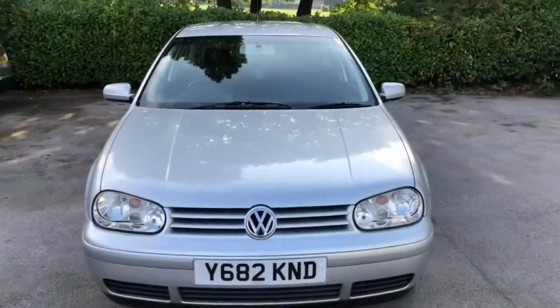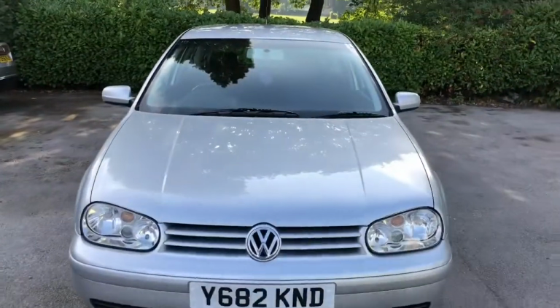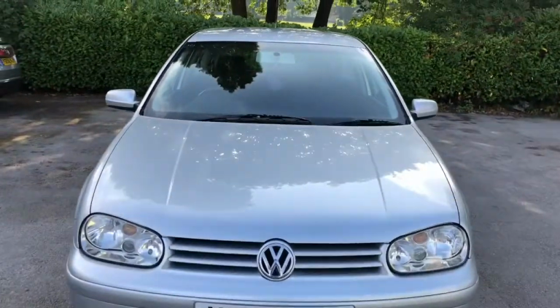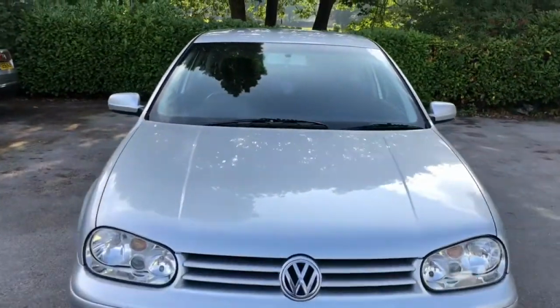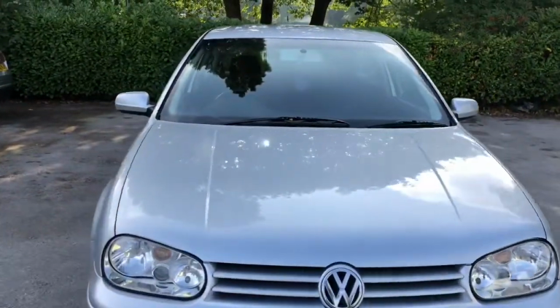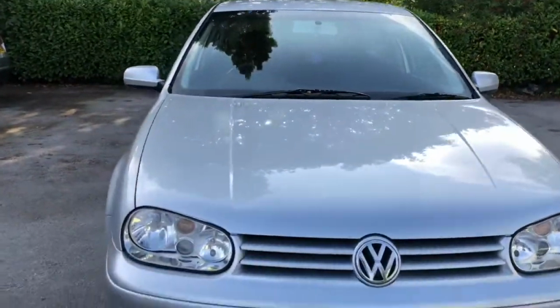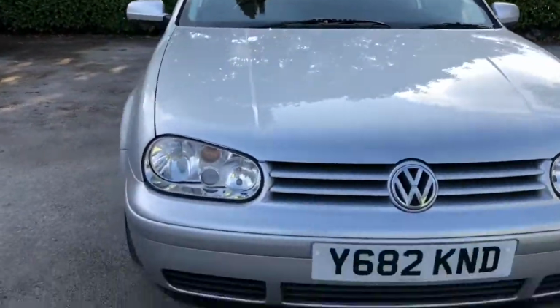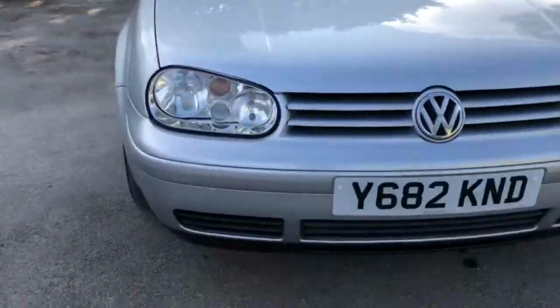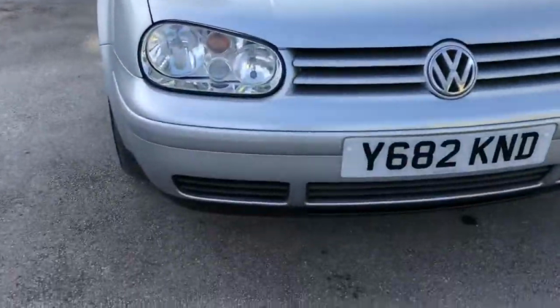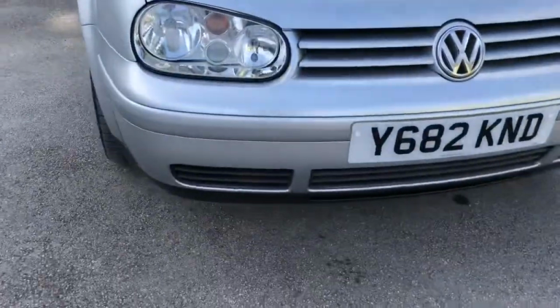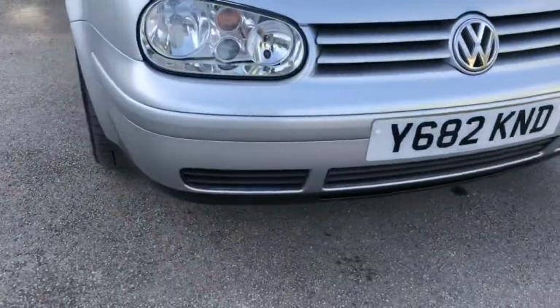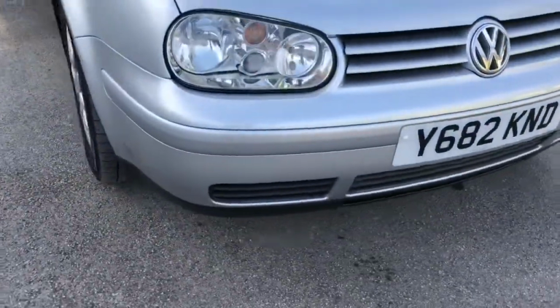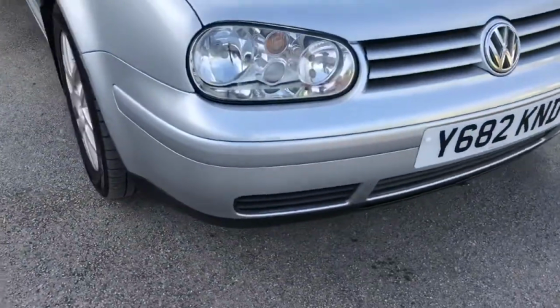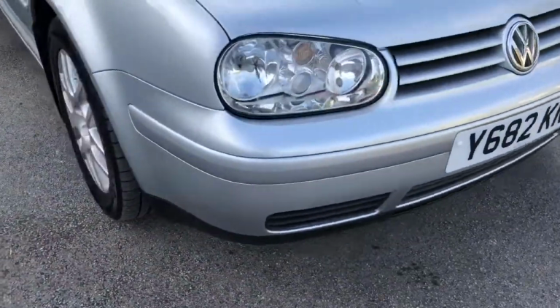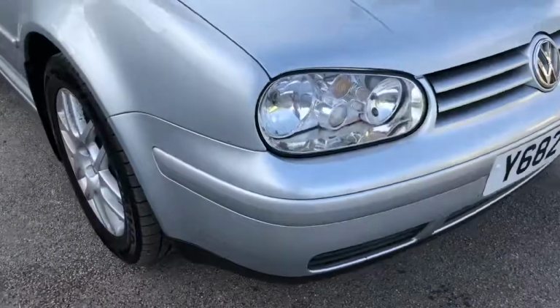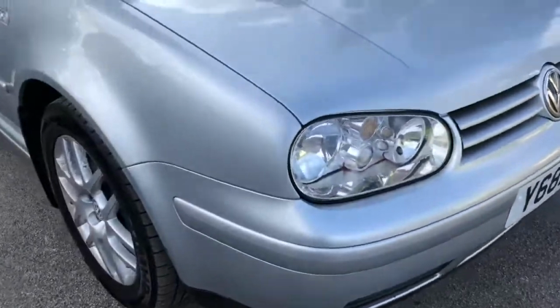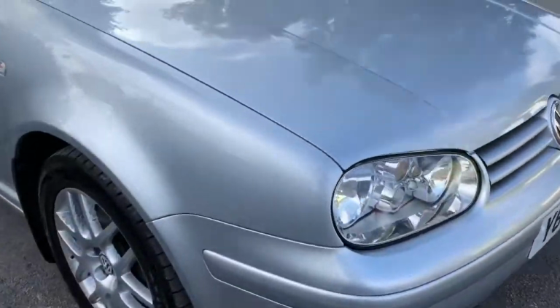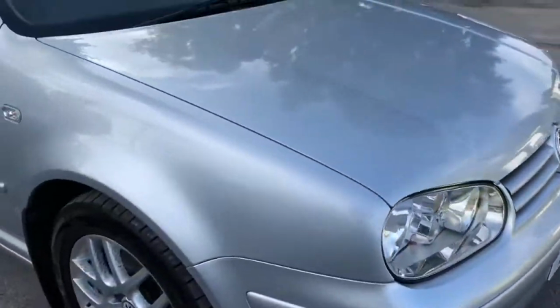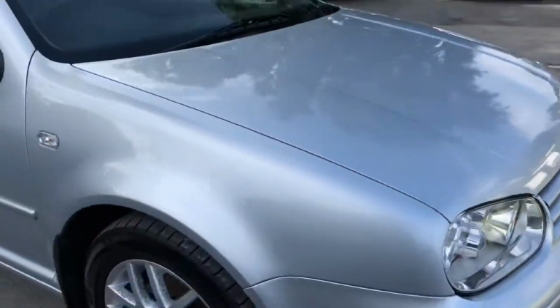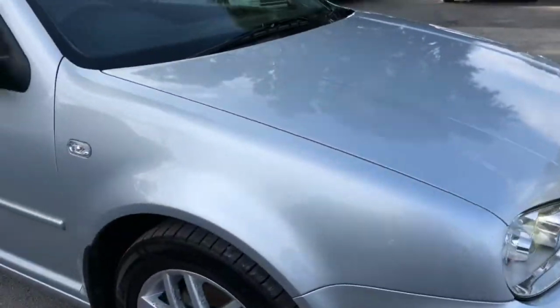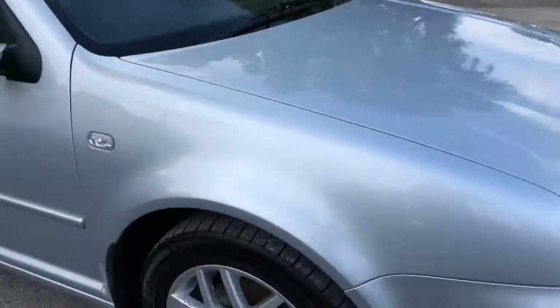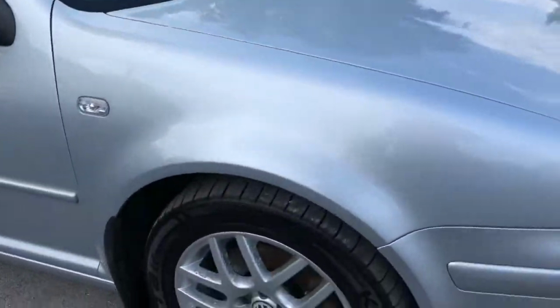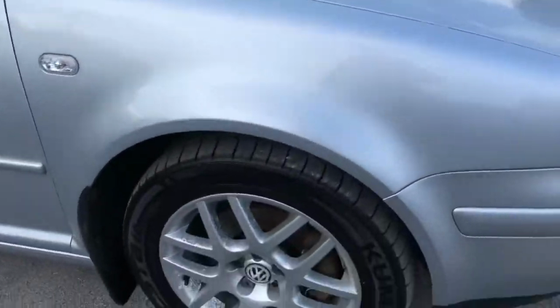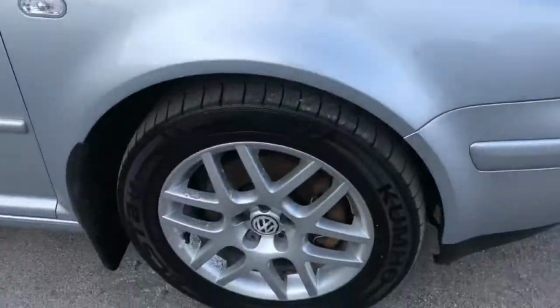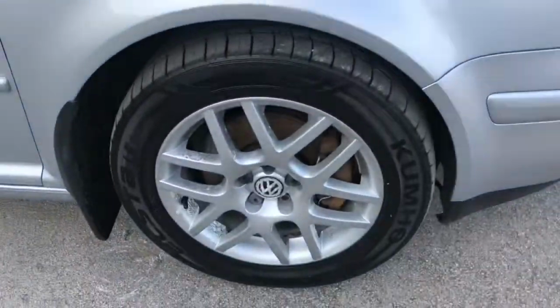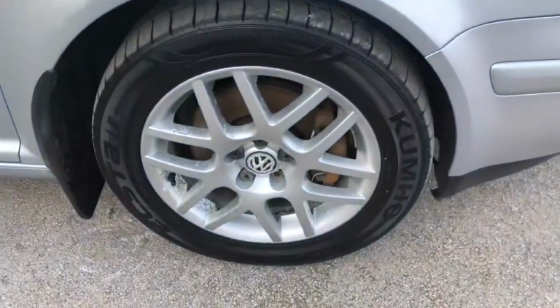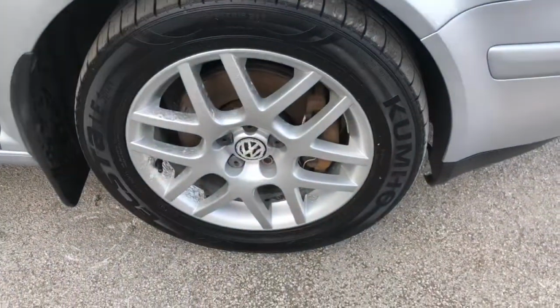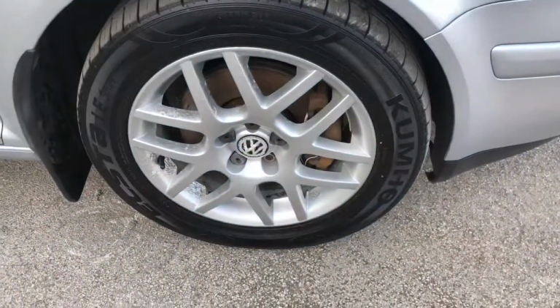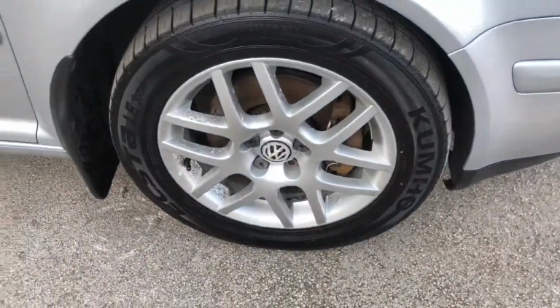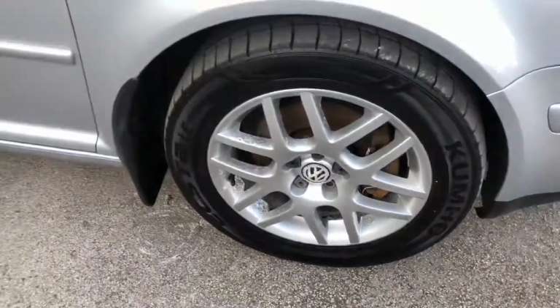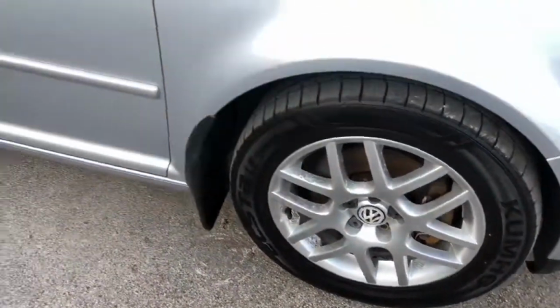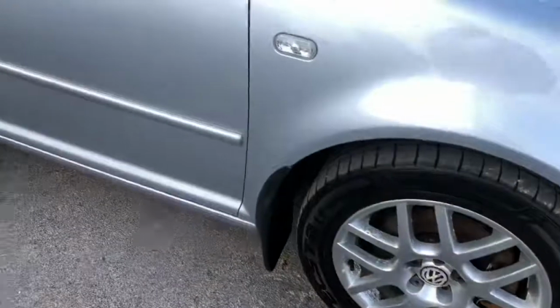This Mark IV Golf GTI, one of the hot hatches, offers a lot of fun to drive for not much money. The 1.8 GTI engine produces 150 brake horsepower.